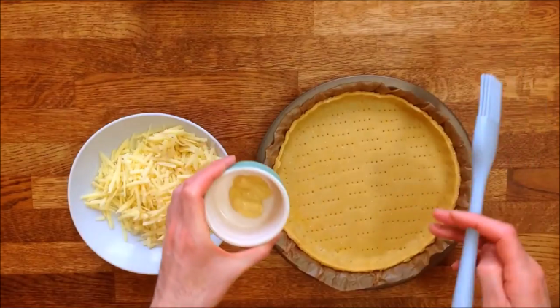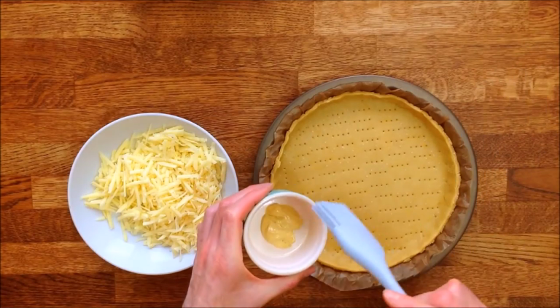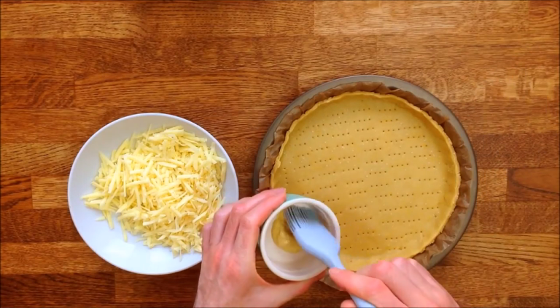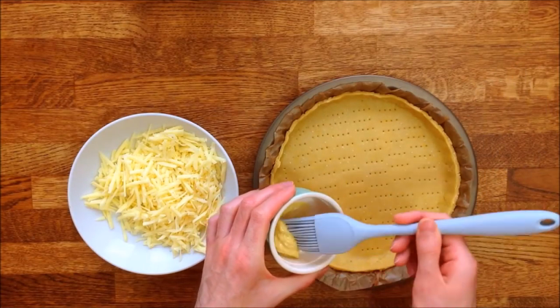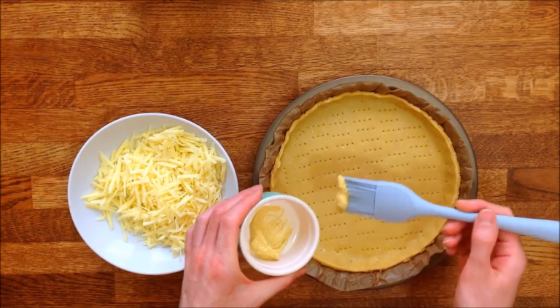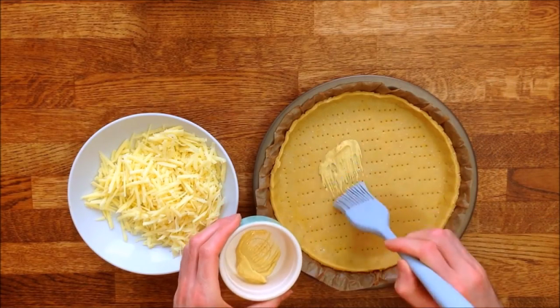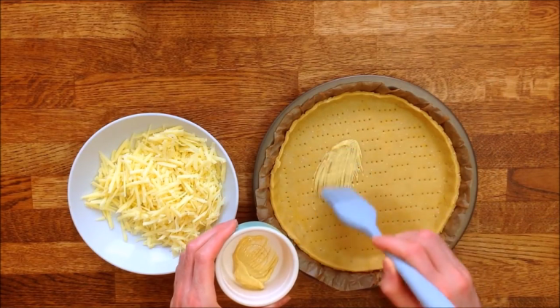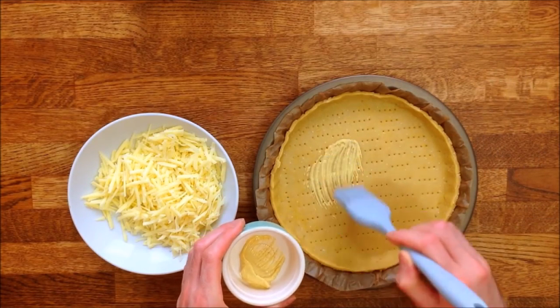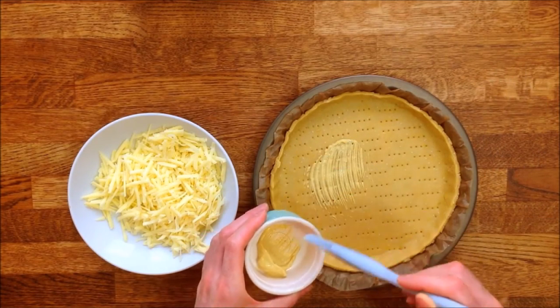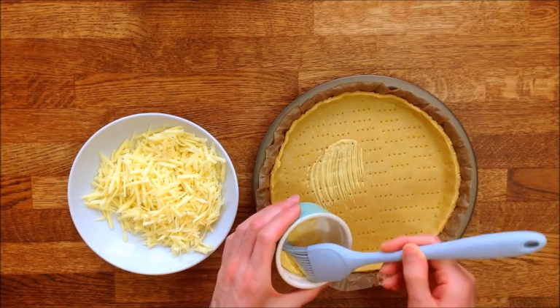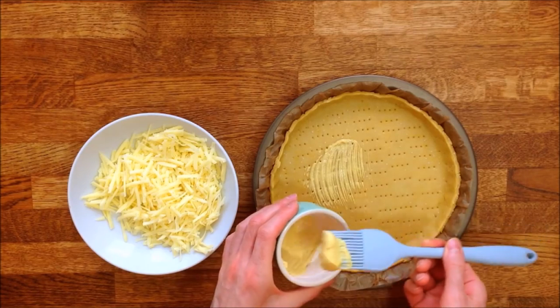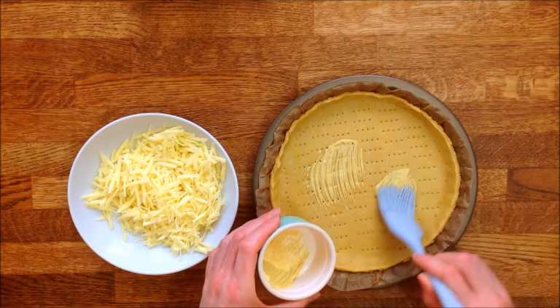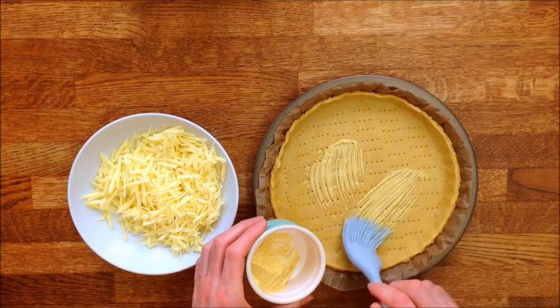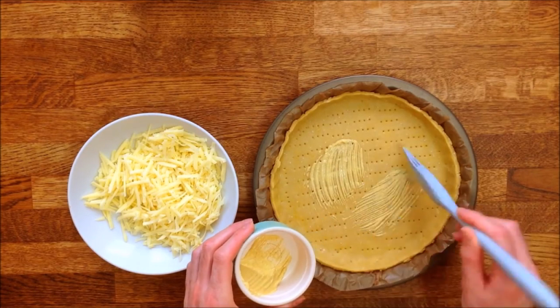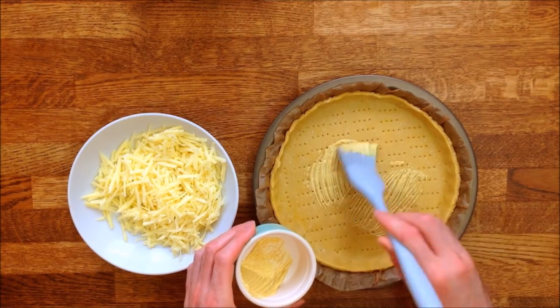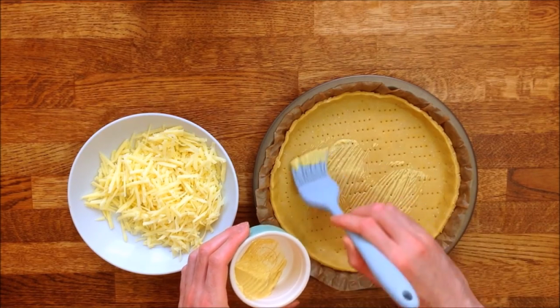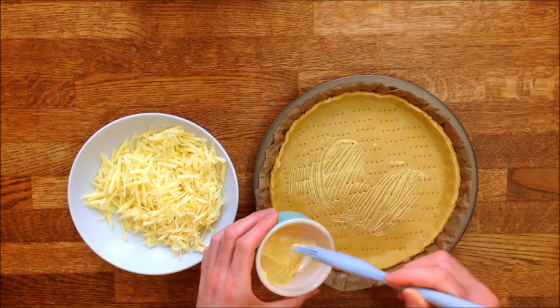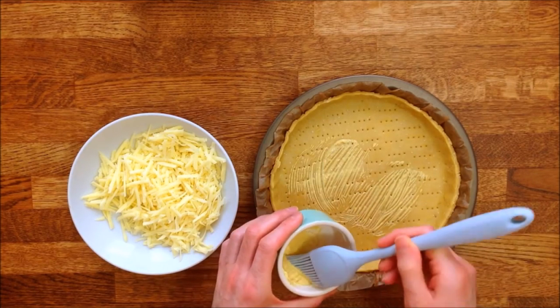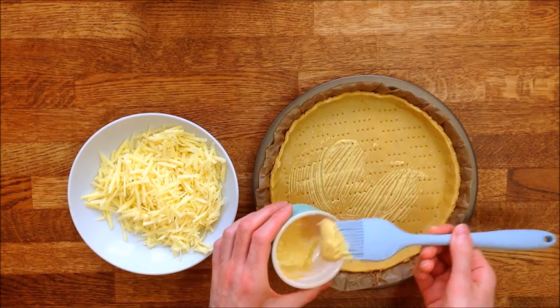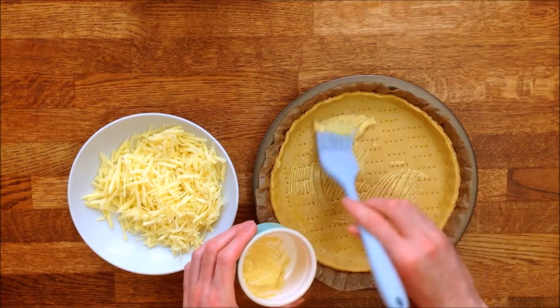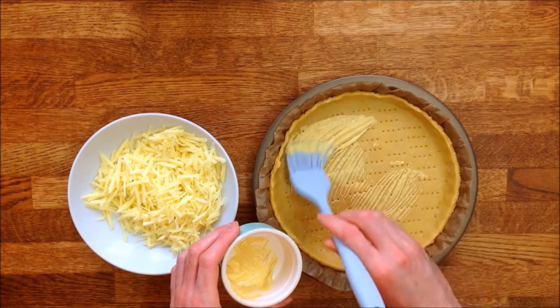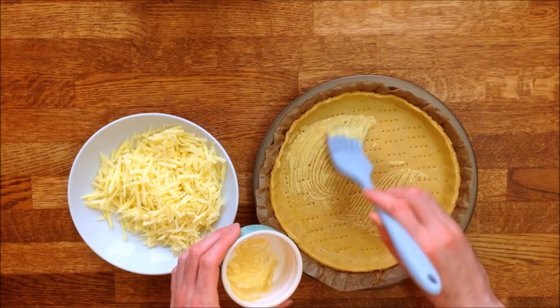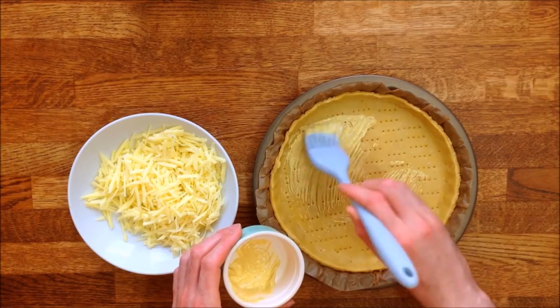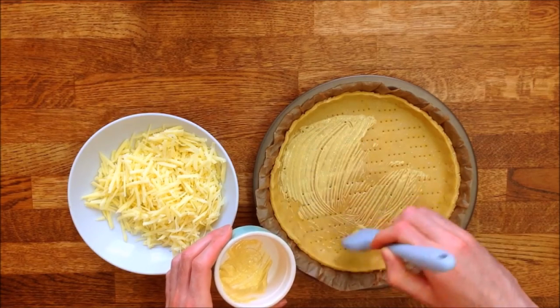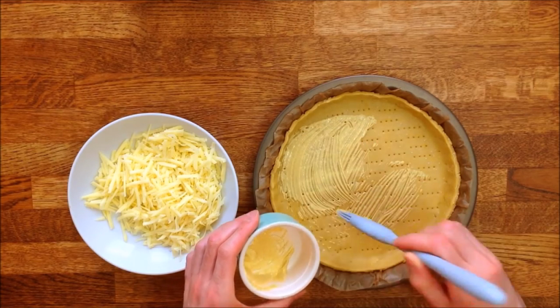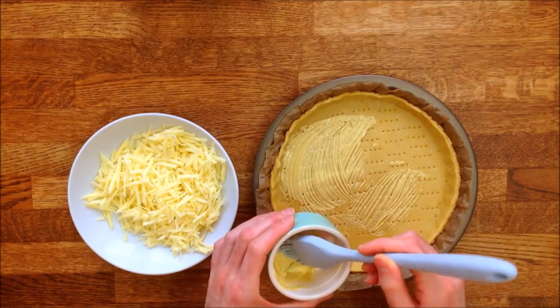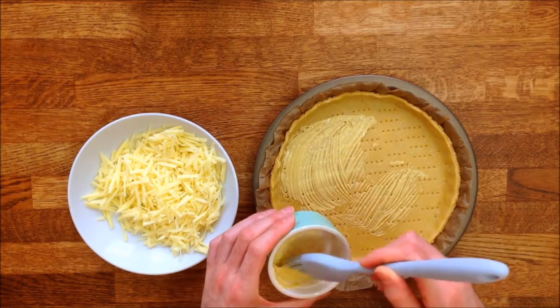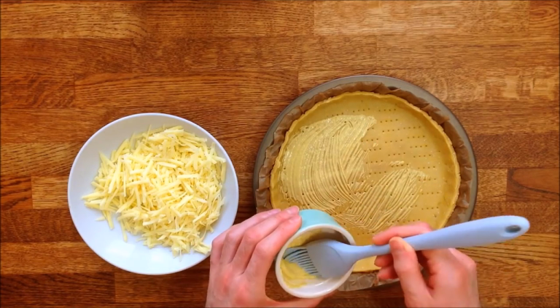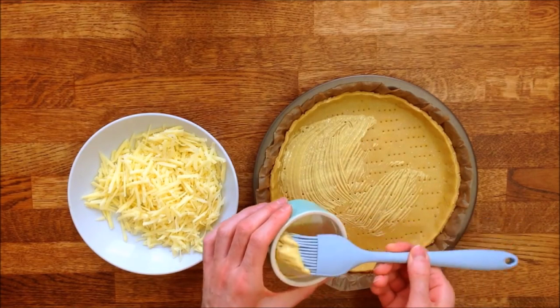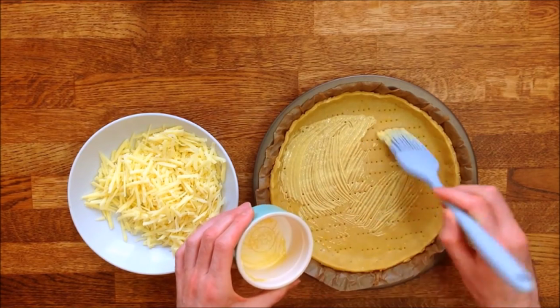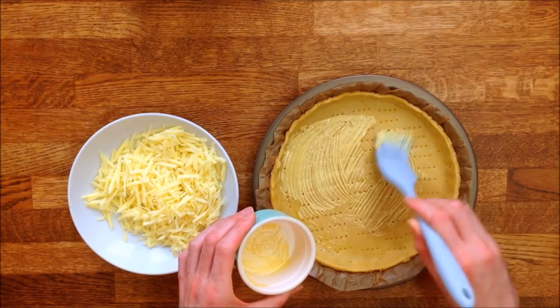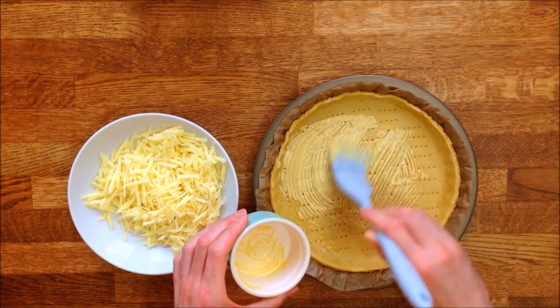Then apply the mustard directly on the pastry. You don't need very much of it, just a thin layer — especially if, like me, you're using Dijon mustard, which is sharper than most varieties. And don't forget to put some of it on the edge as well.